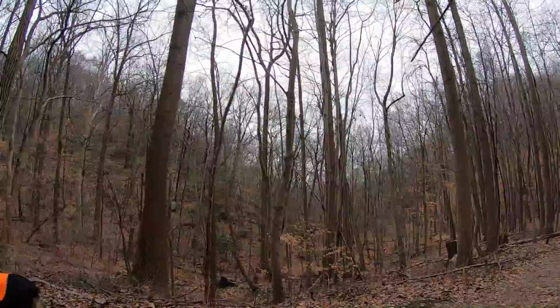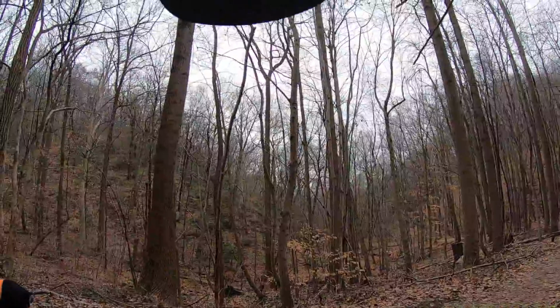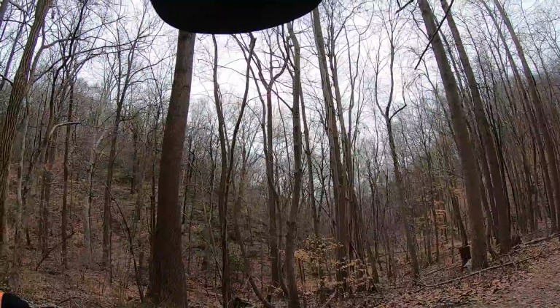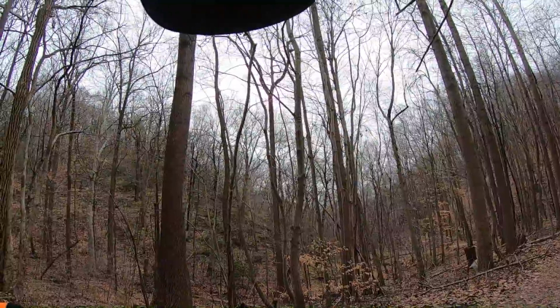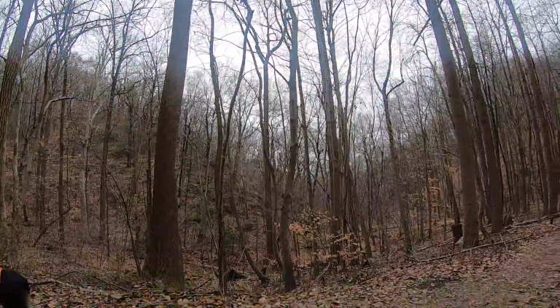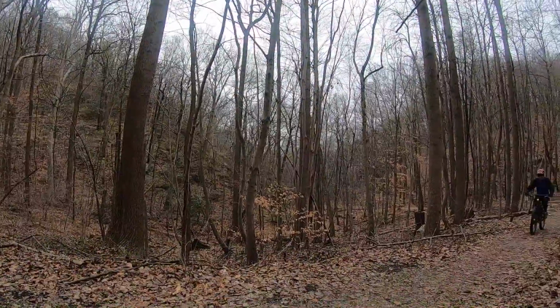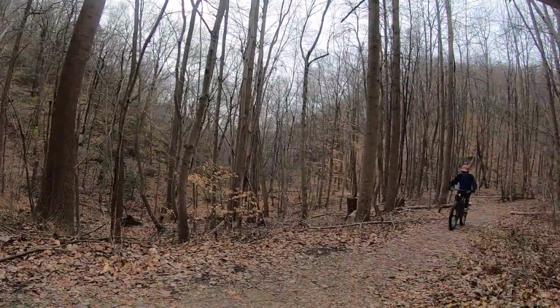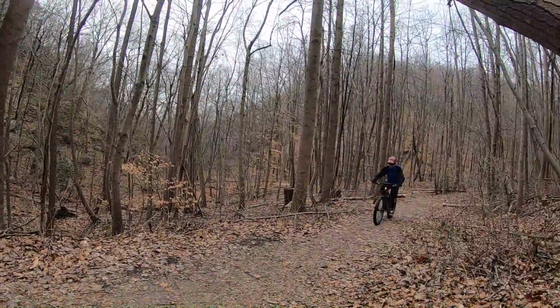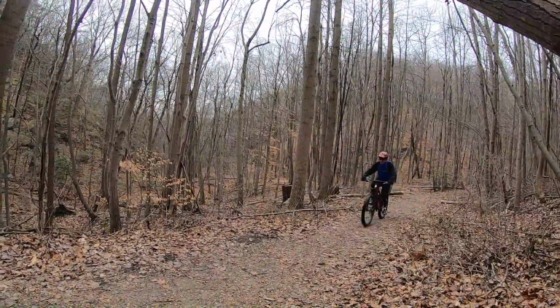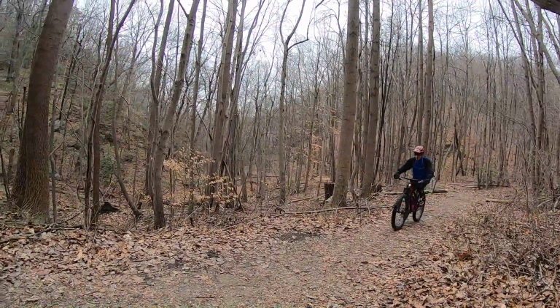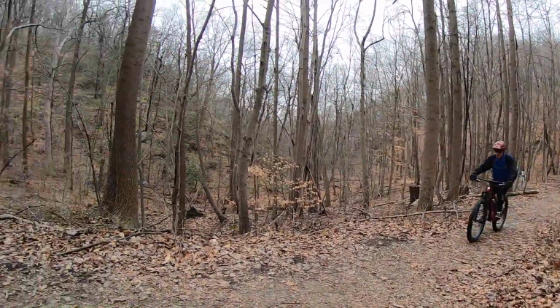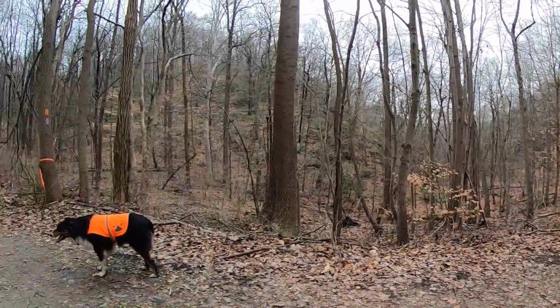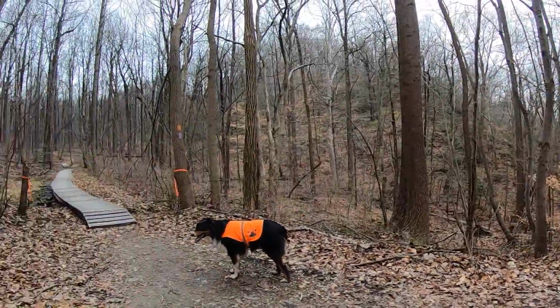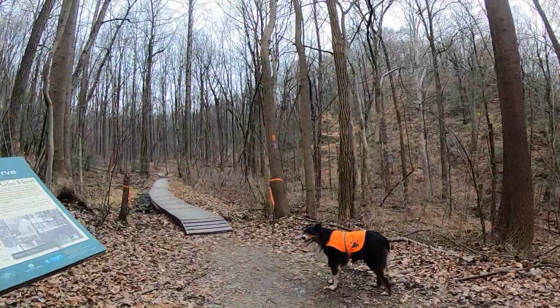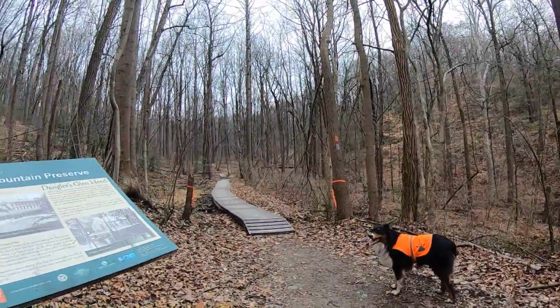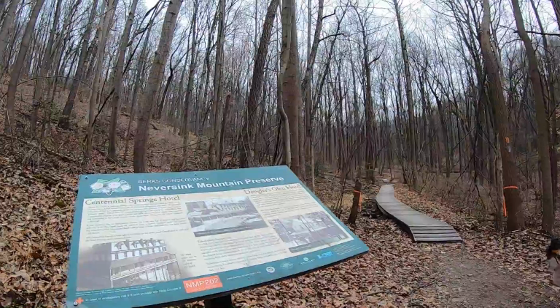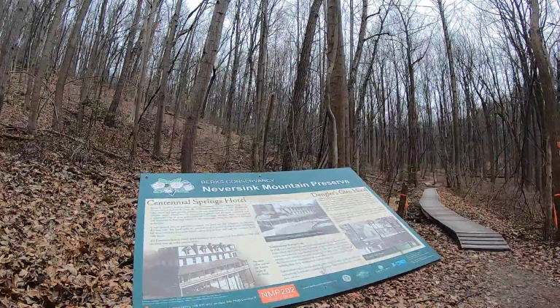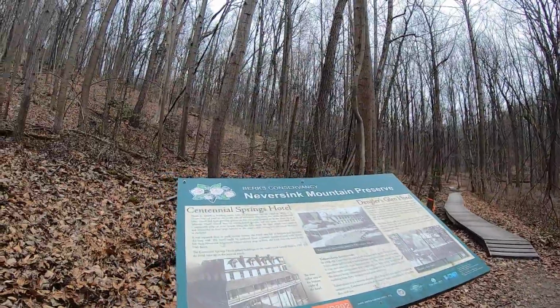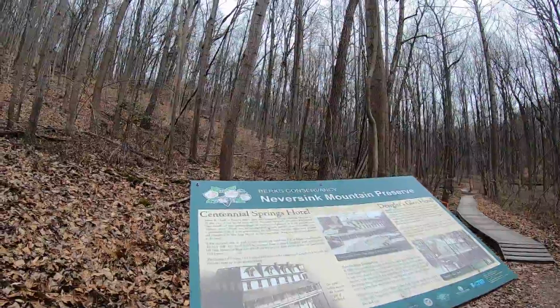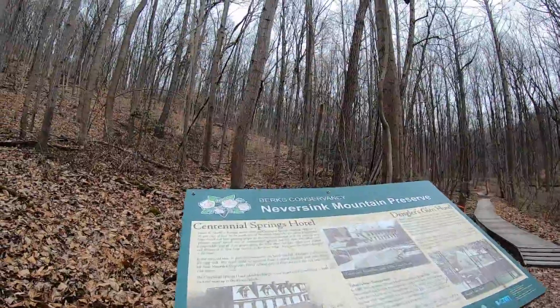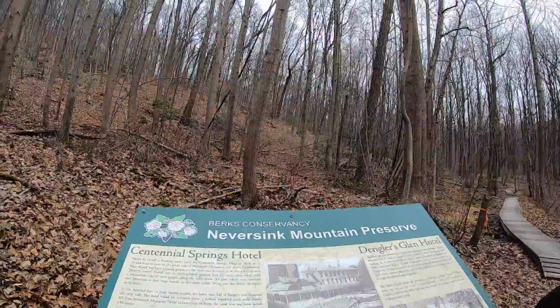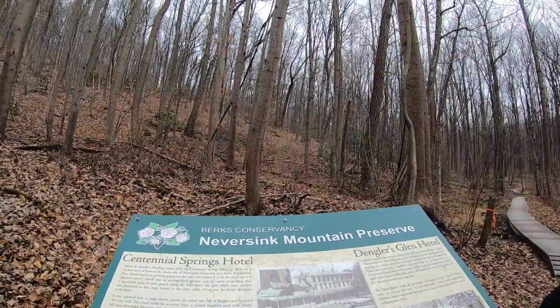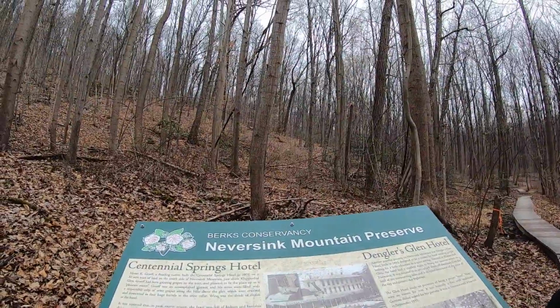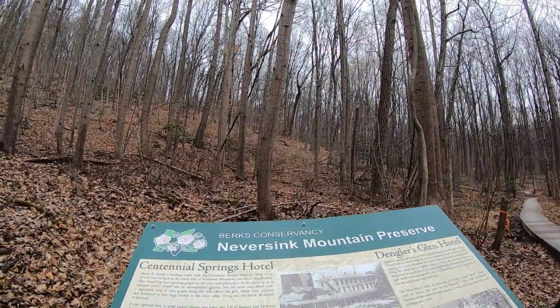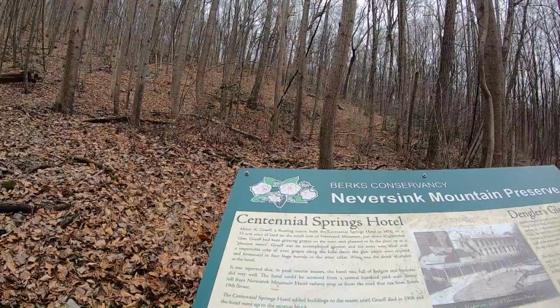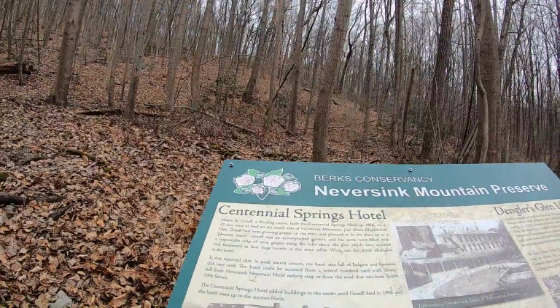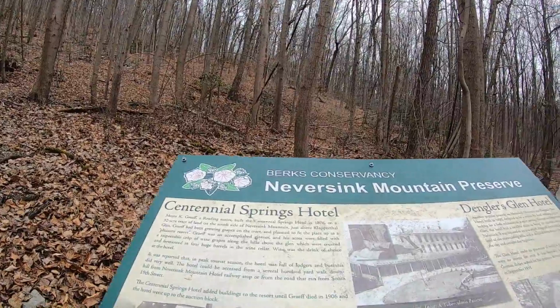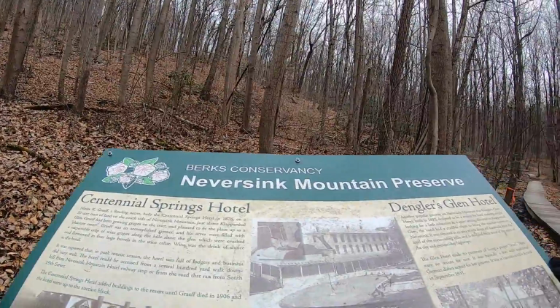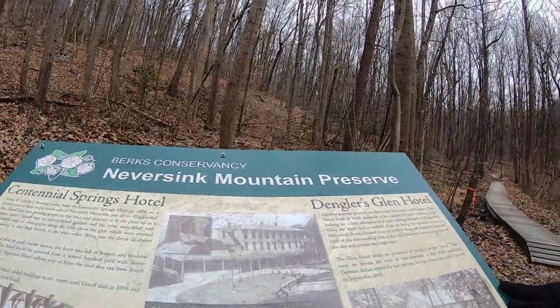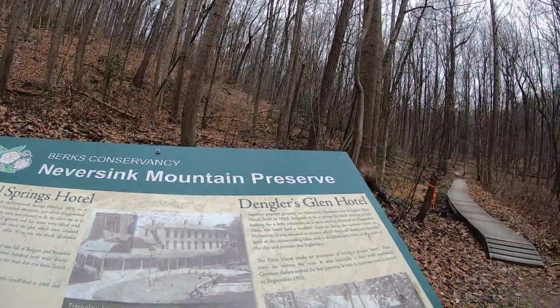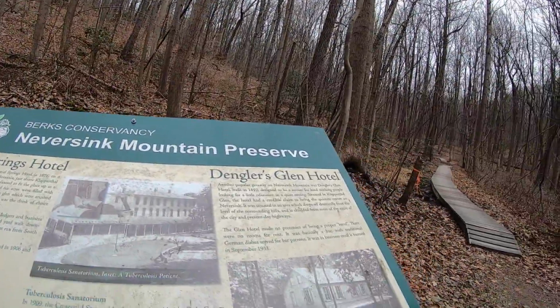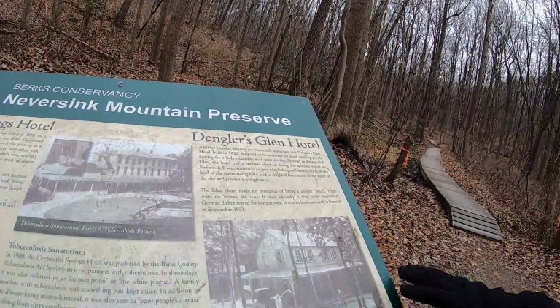We're climbing up towards Jack's Loop over the bridges here, and there are a couple of cool signs talking about some of the history. We'll see remnants of some of this on our ride today.